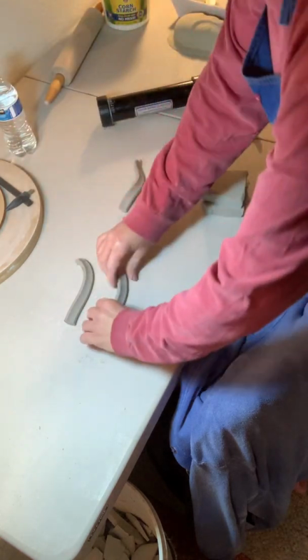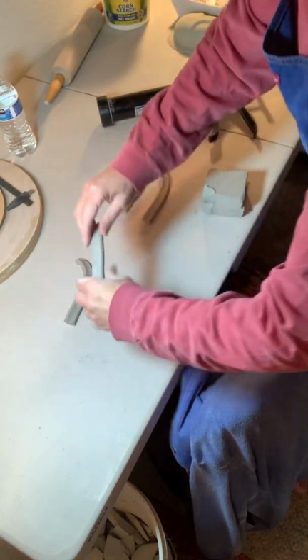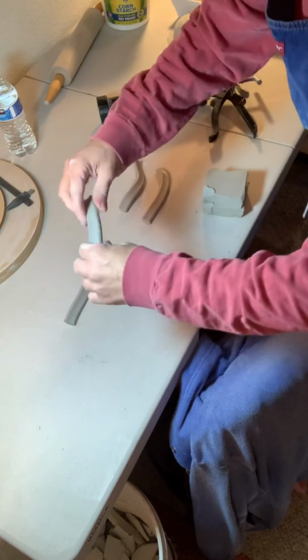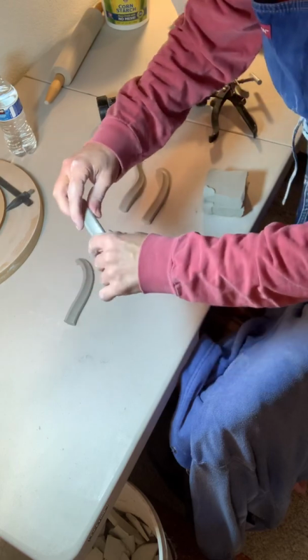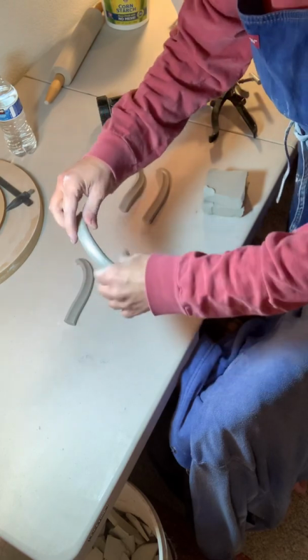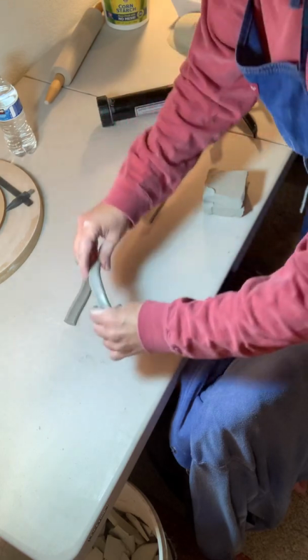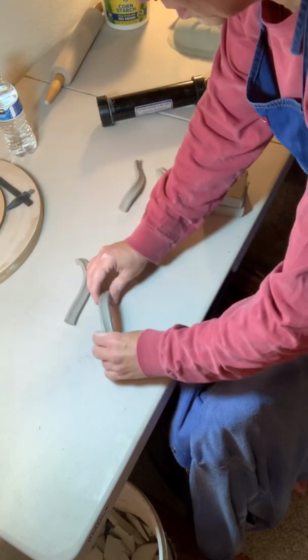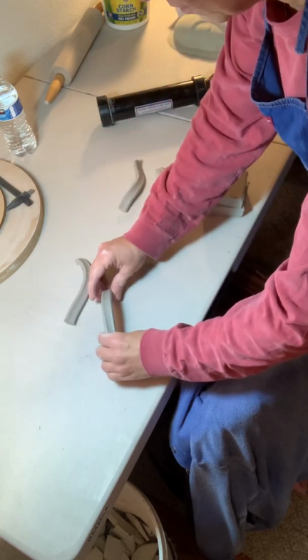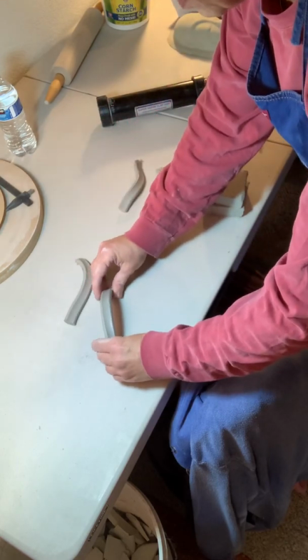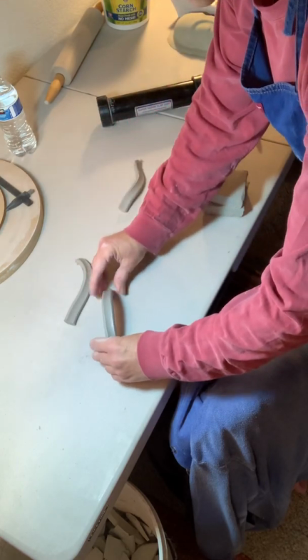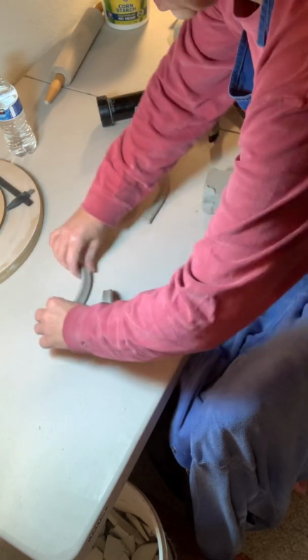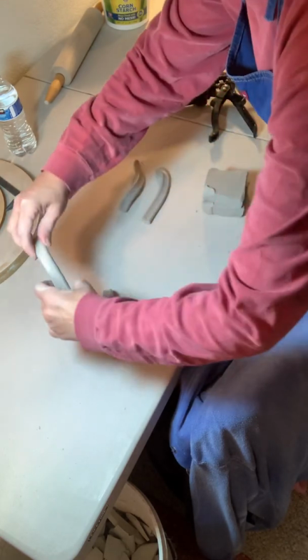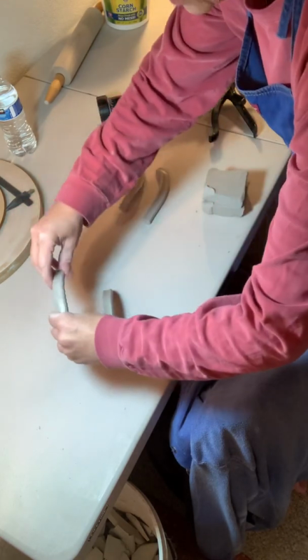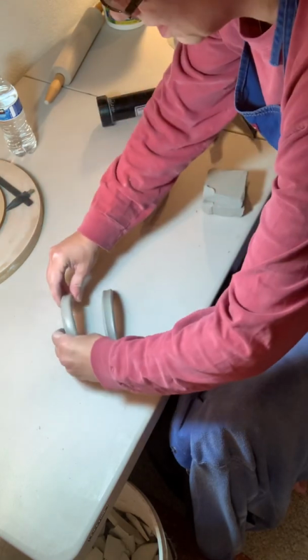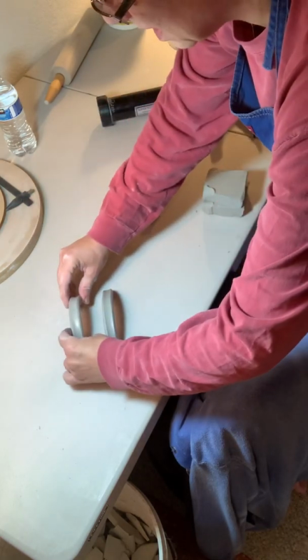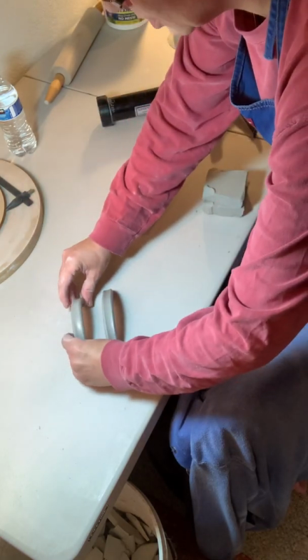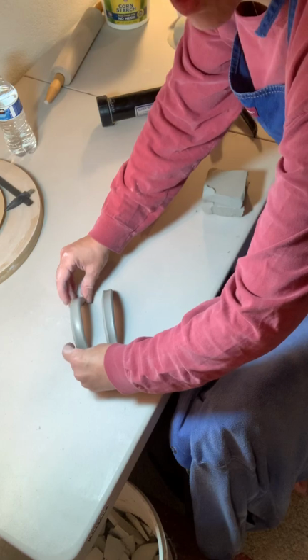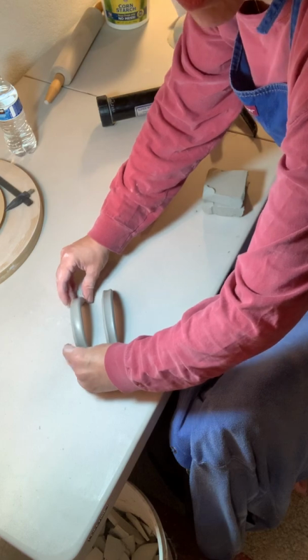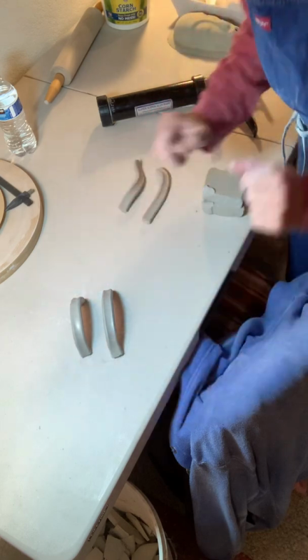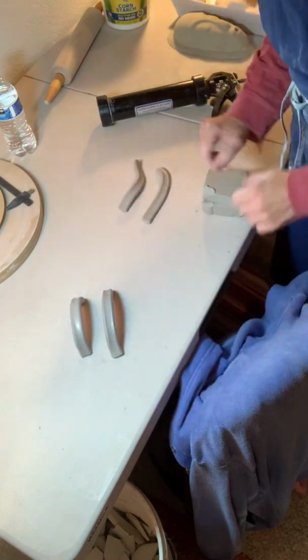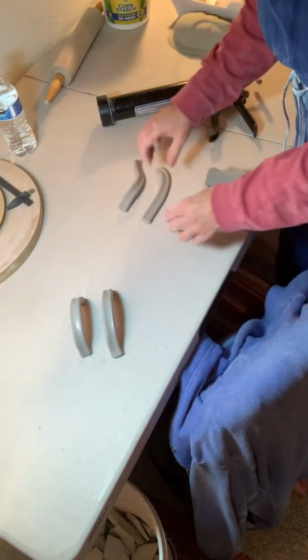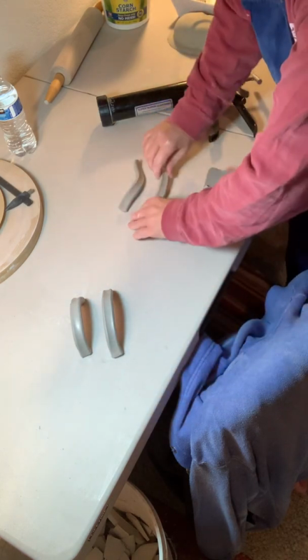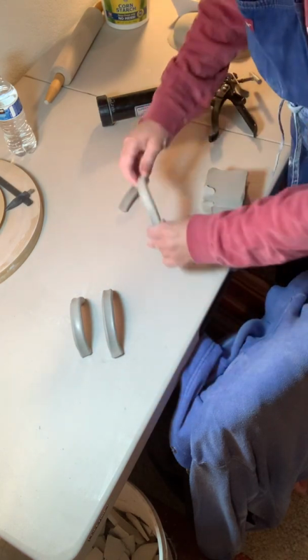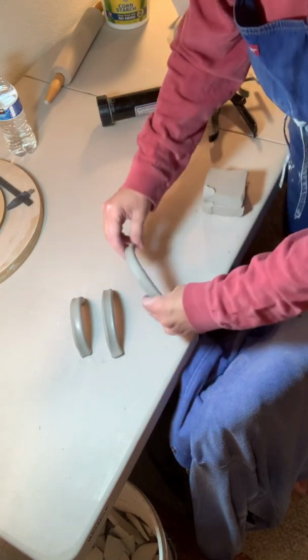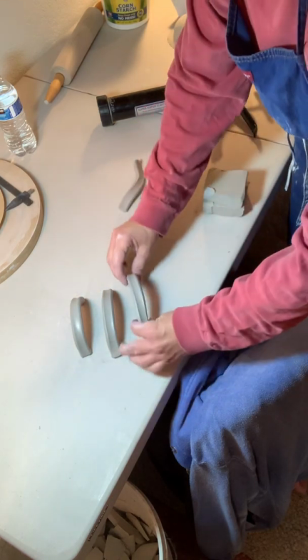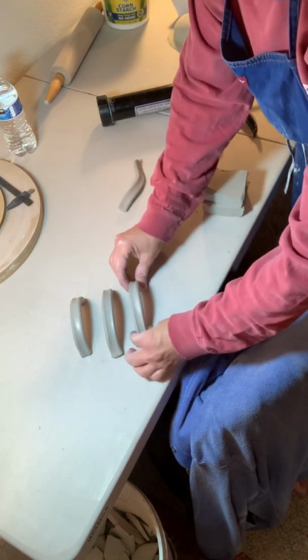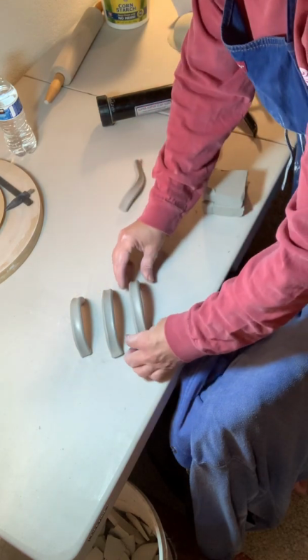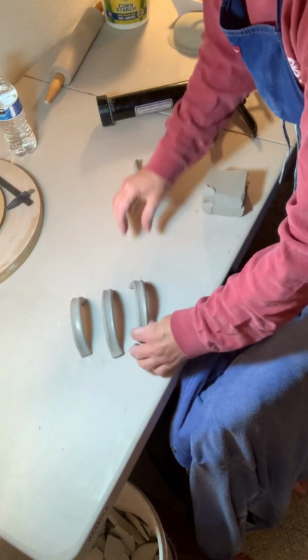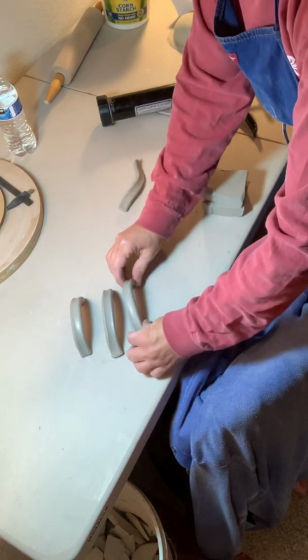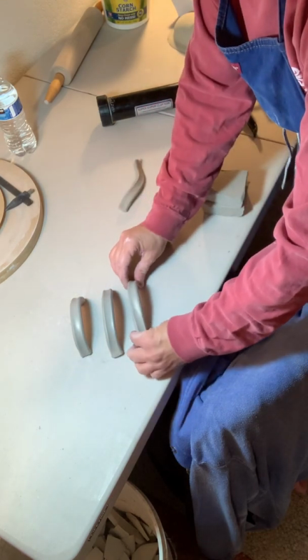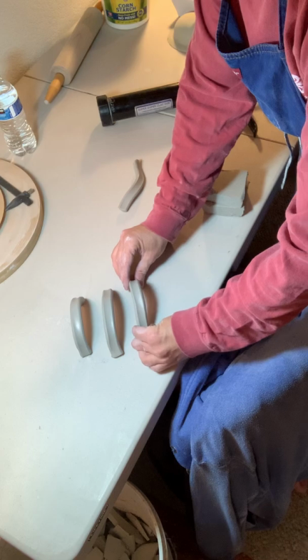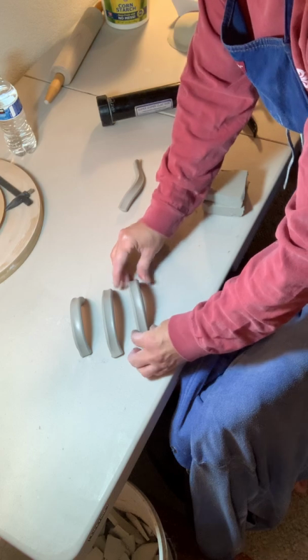After I get them out of the extruder, I form them up somewhat and let them dry in the handle shape. Then later you can attach your handle.